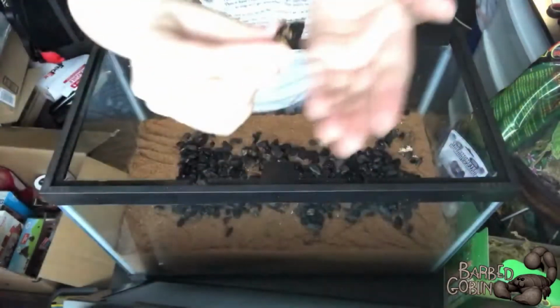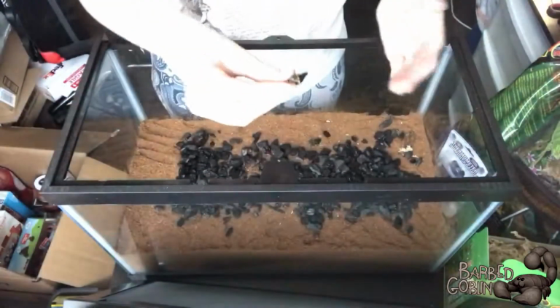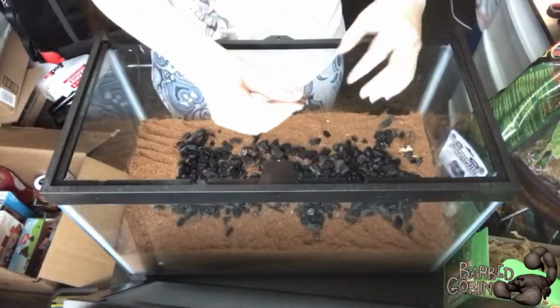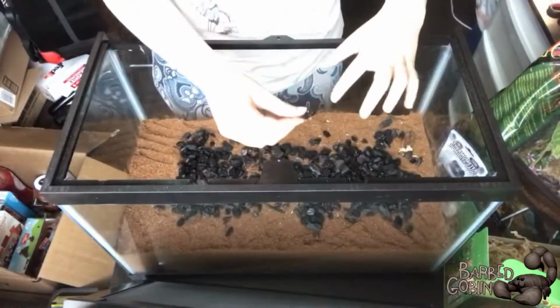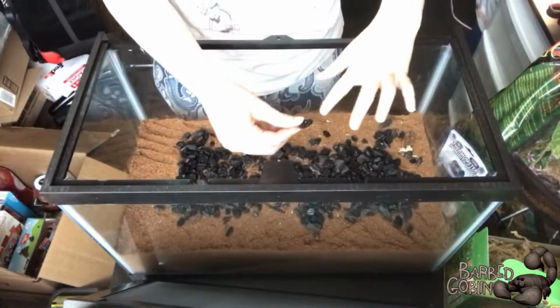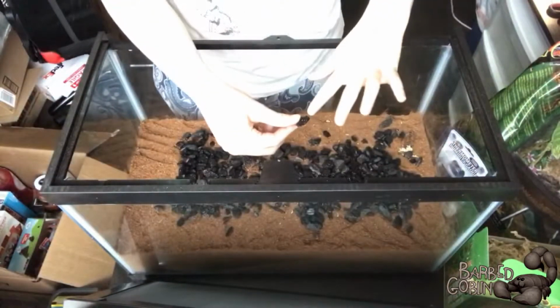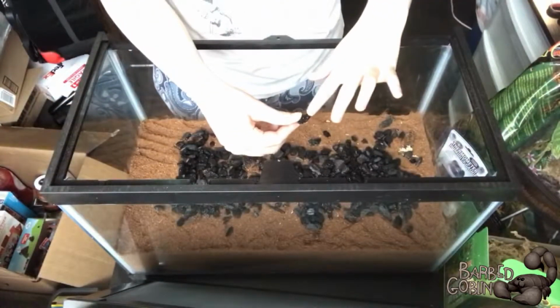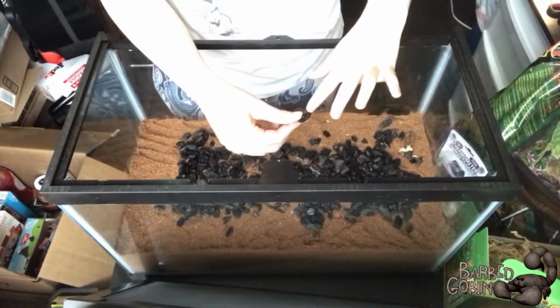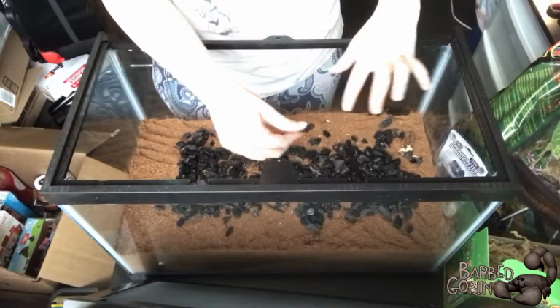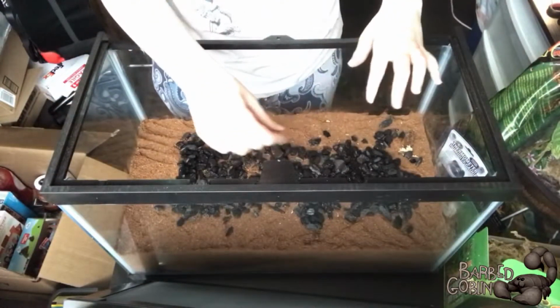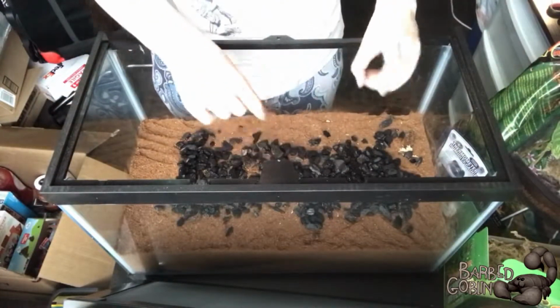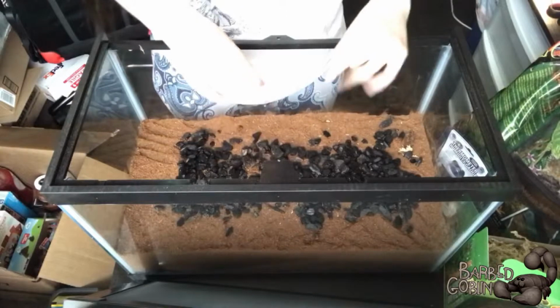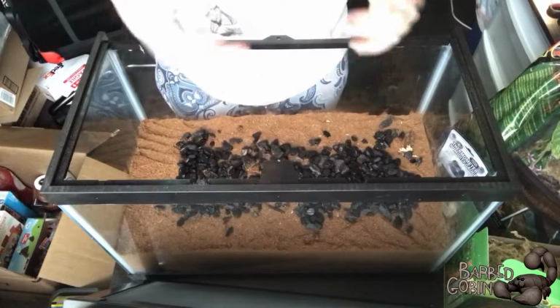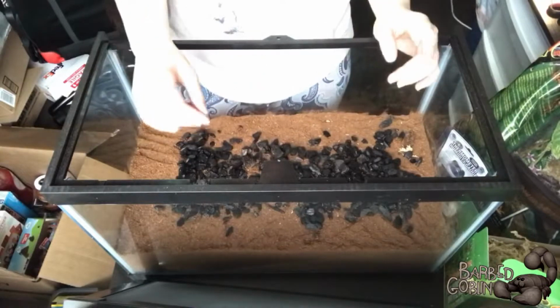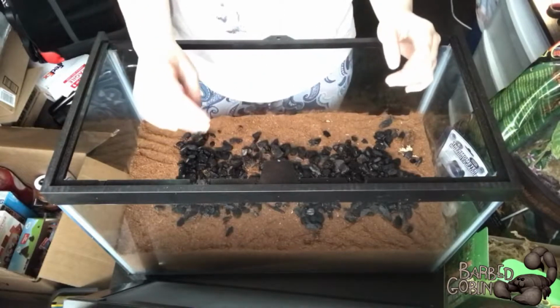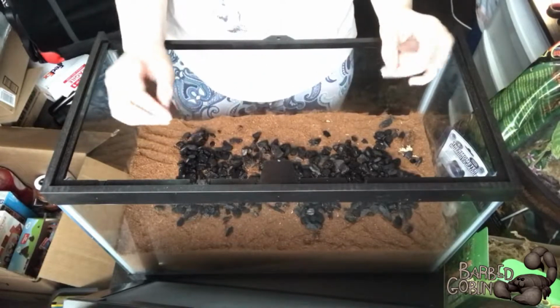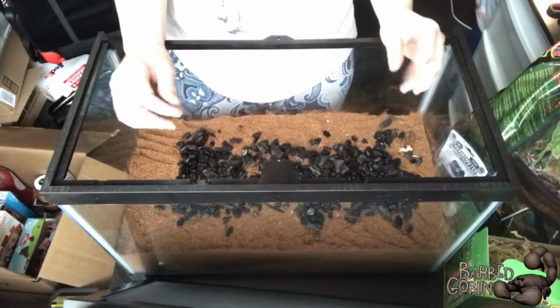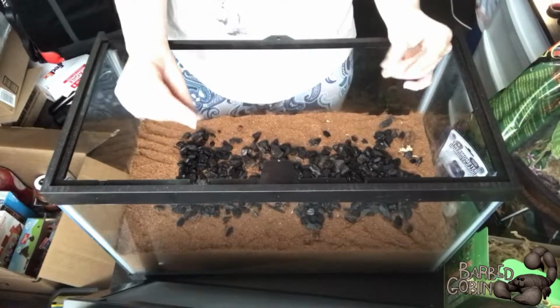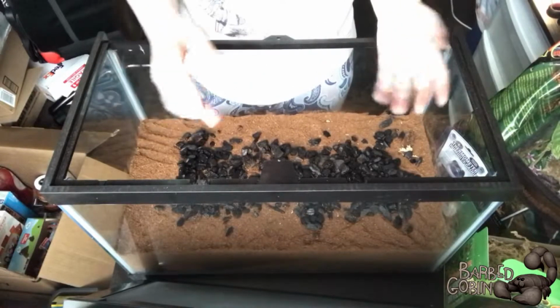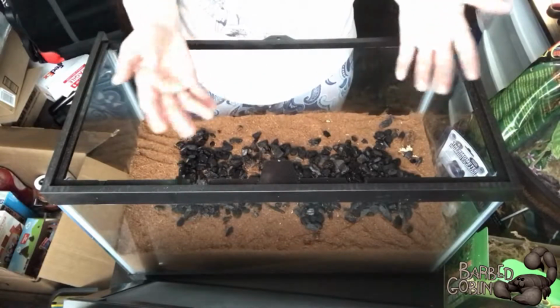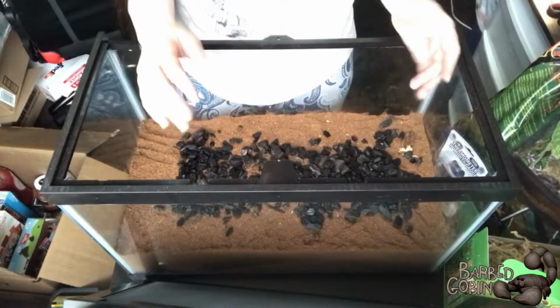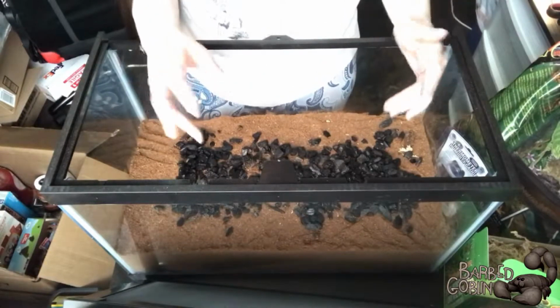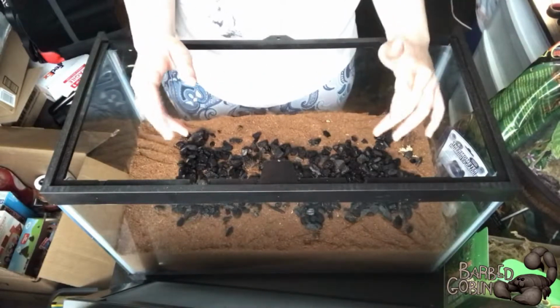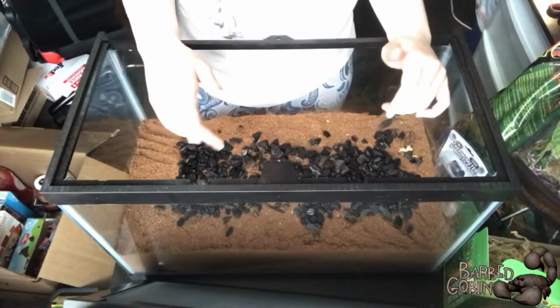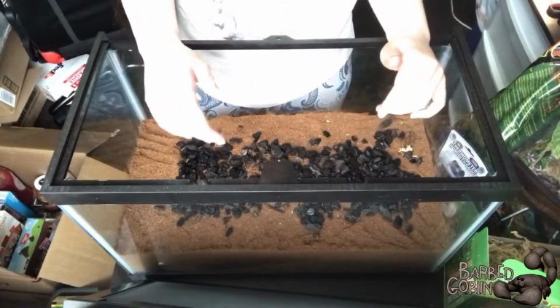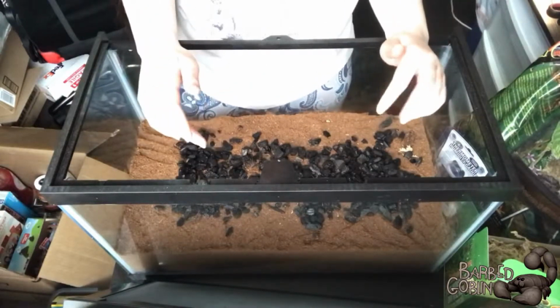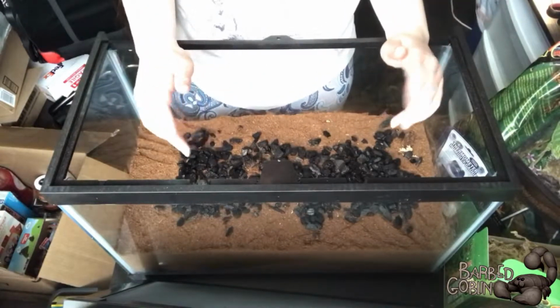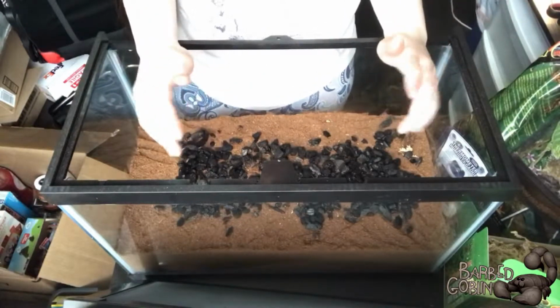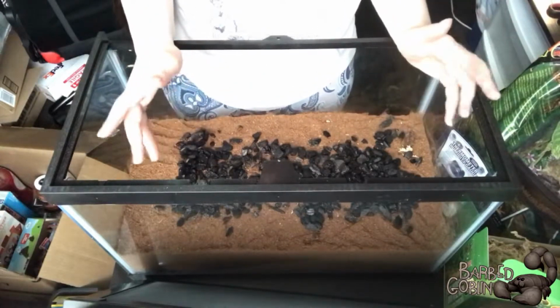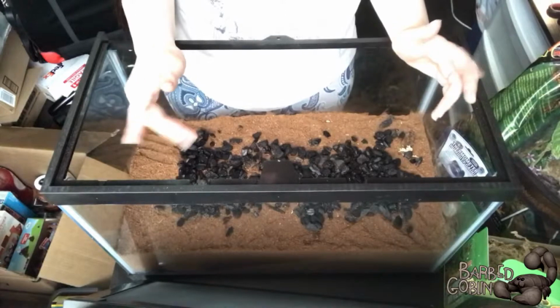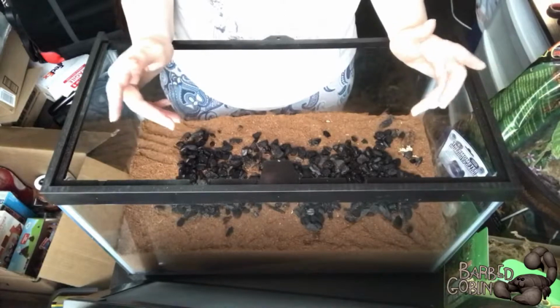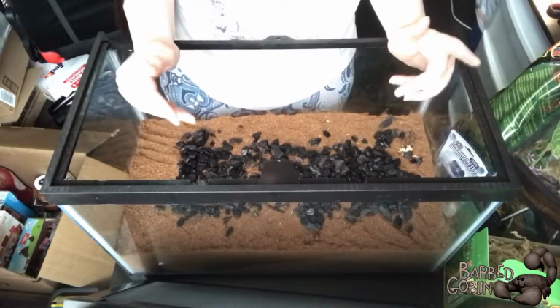They're called springtails because when you threaten them, they kind of spring up a couple inches, which is actually pretty awesome considering their body size and weight and how far they can get into the air.